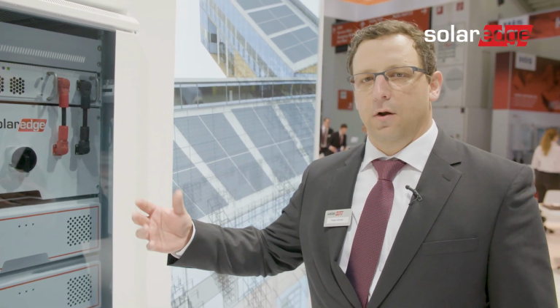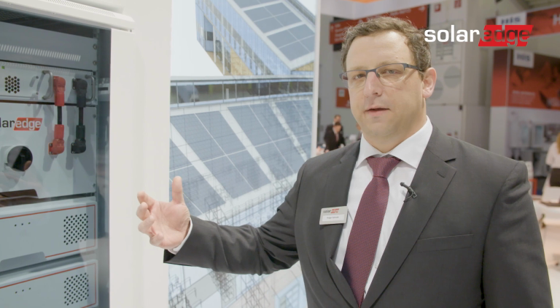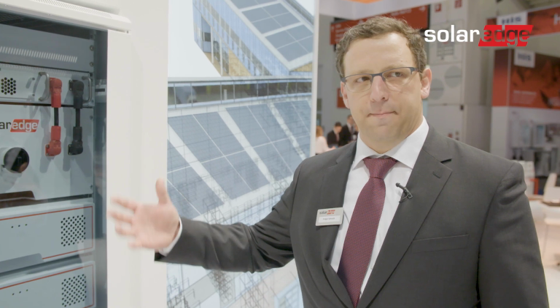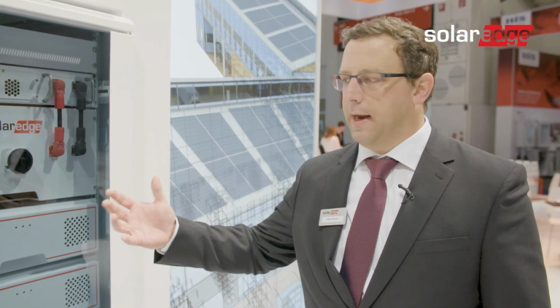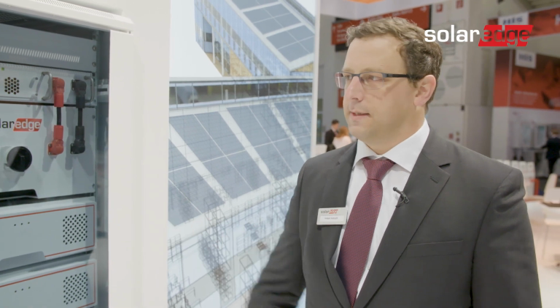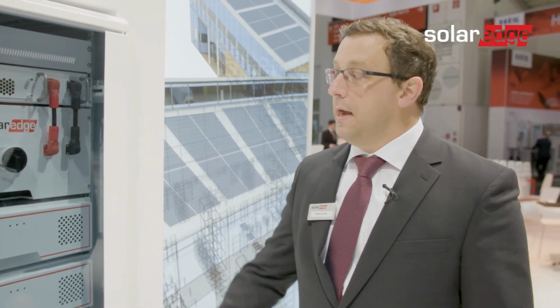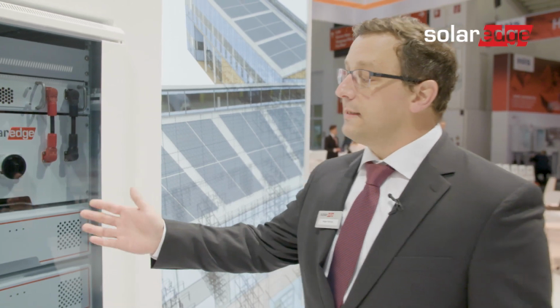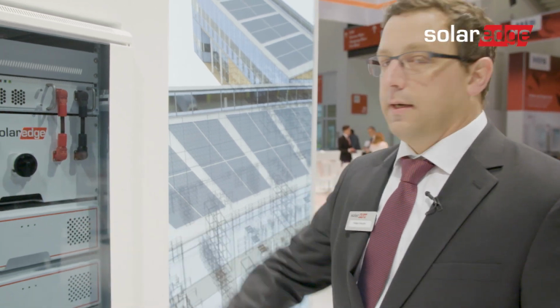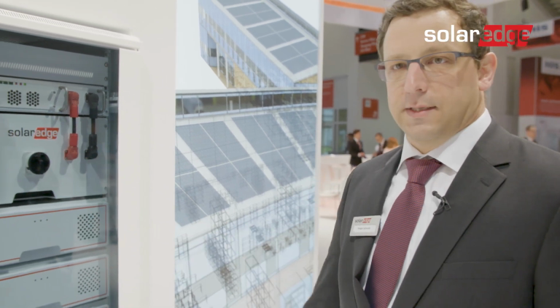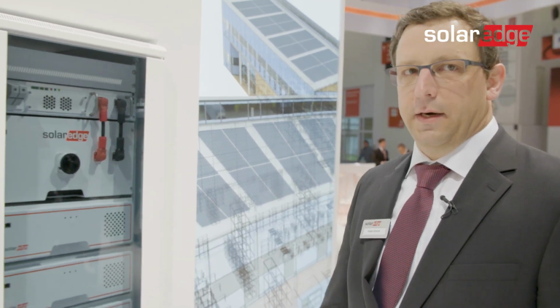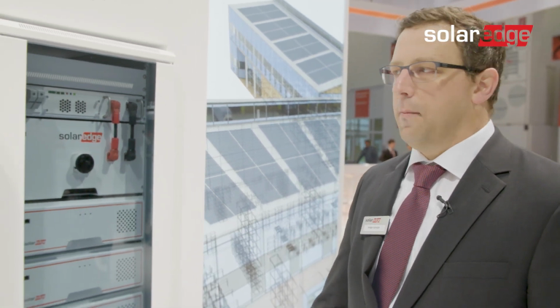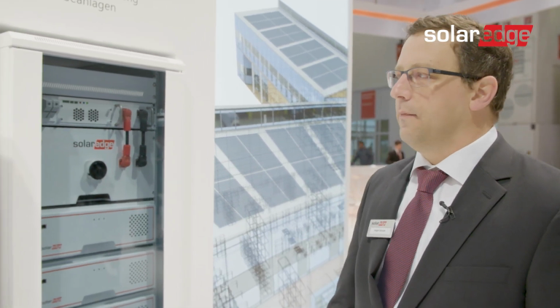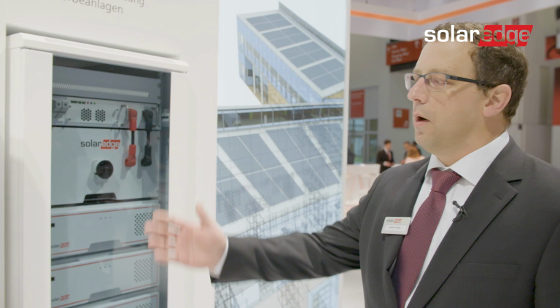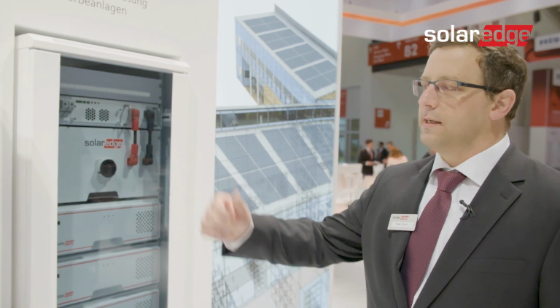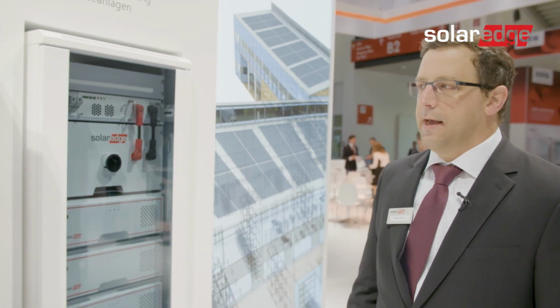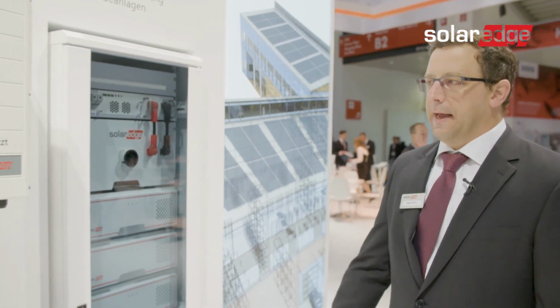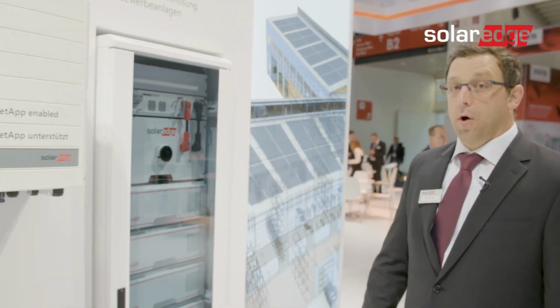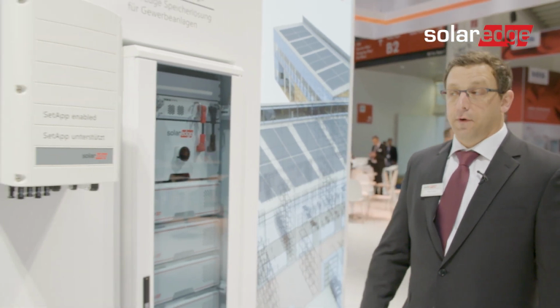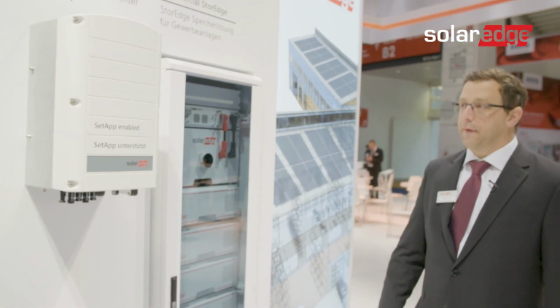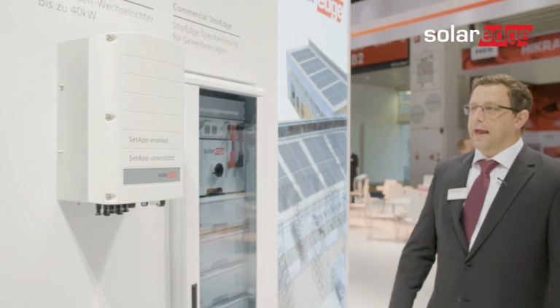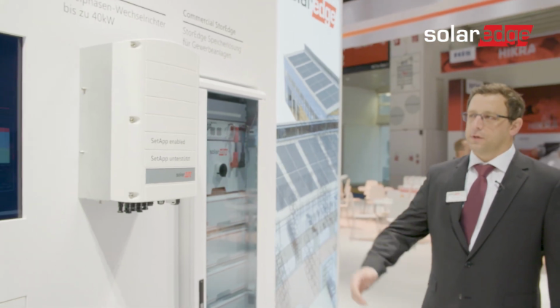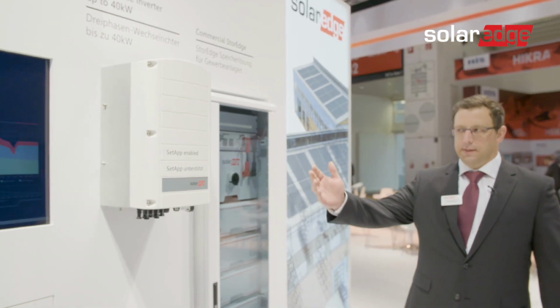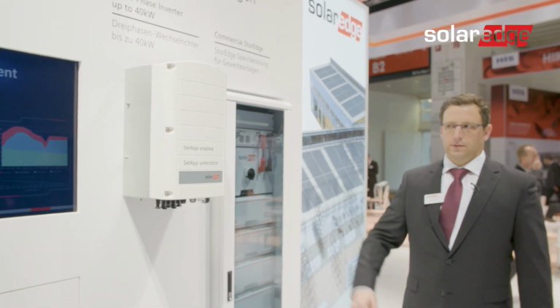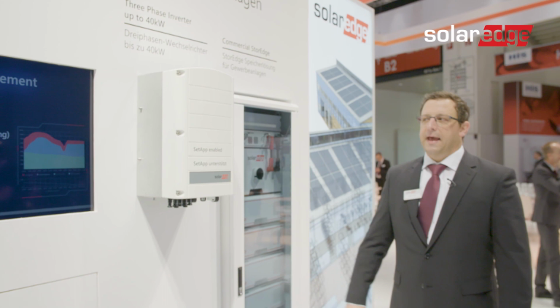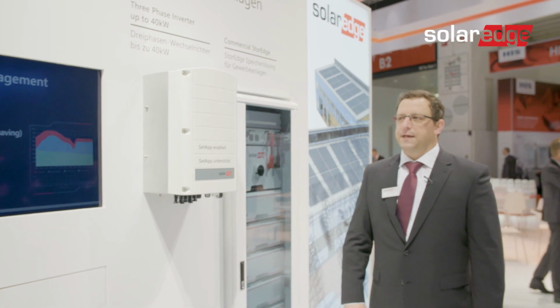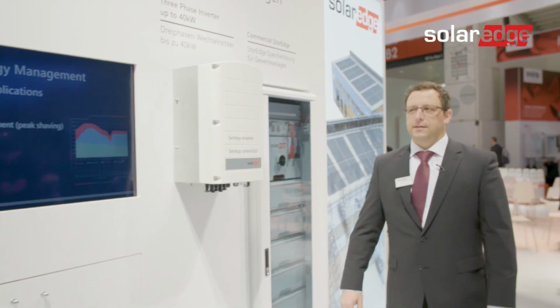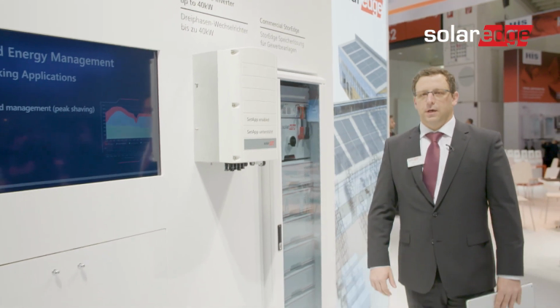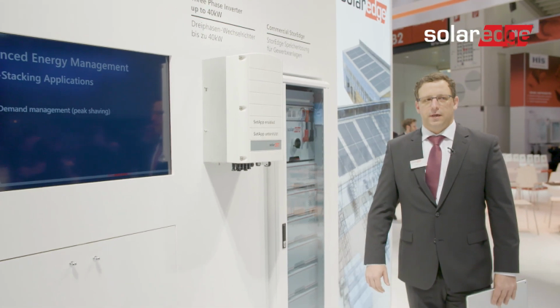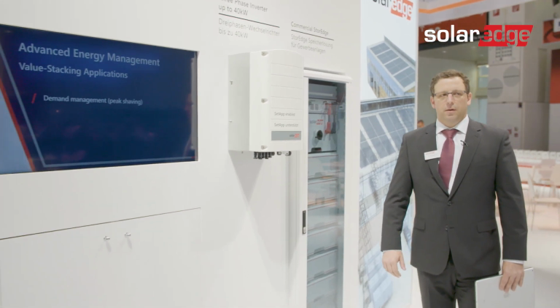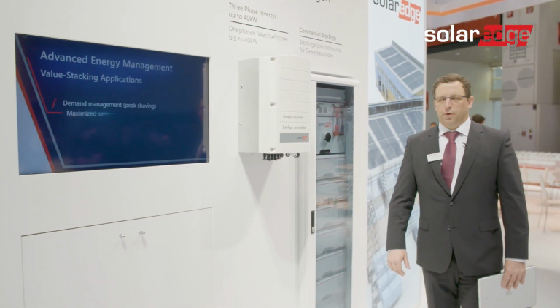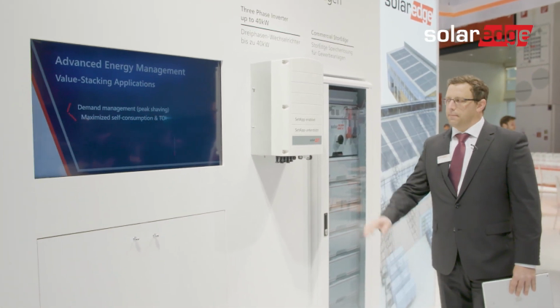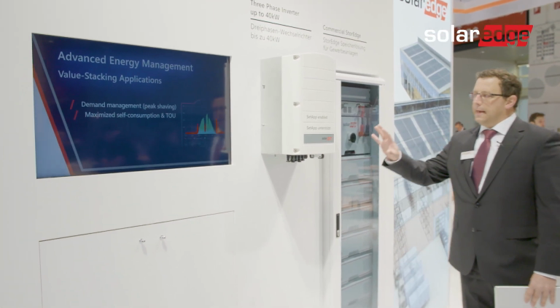This application fits perfectly into peak shaving applications, or other applications where you have a high need for high power and high capacity. We can stack these racks together and combine them with our existing commercial inverter offering, and as you can see here, everything is also included in our monitoring system.